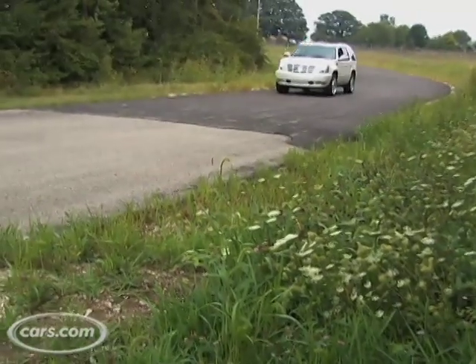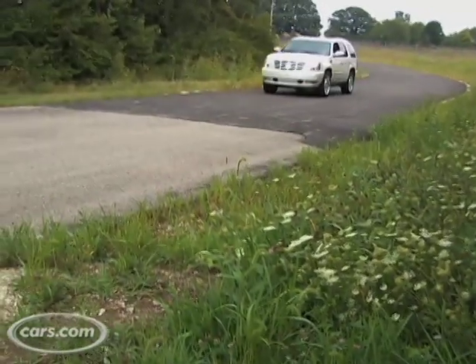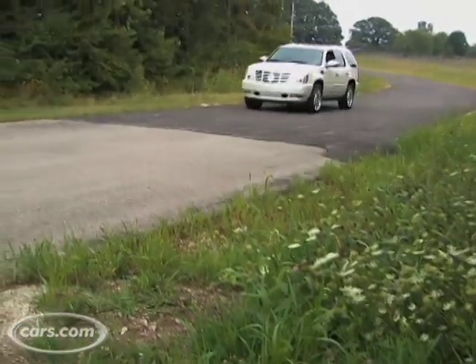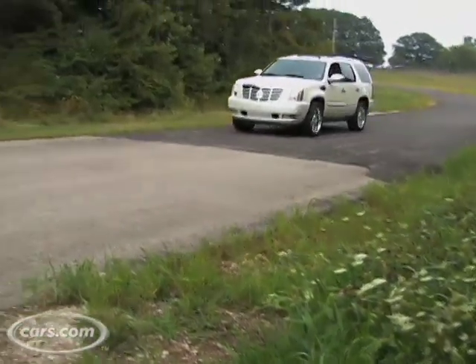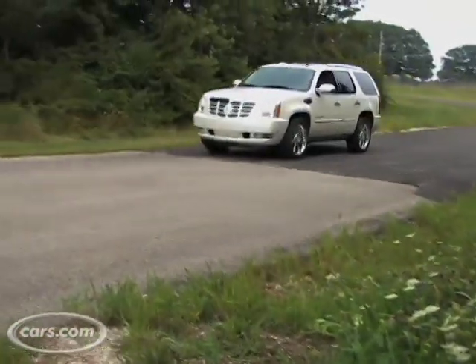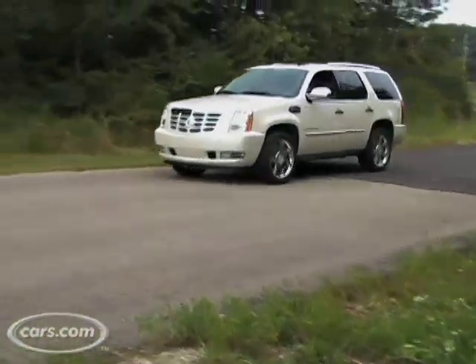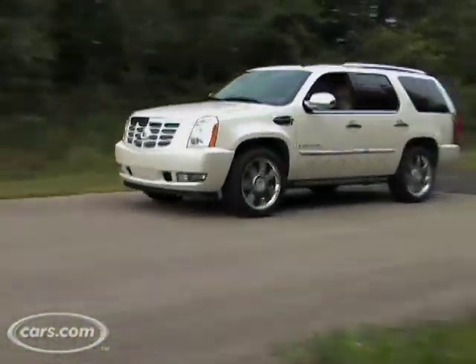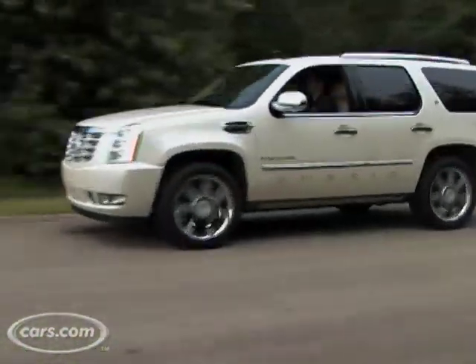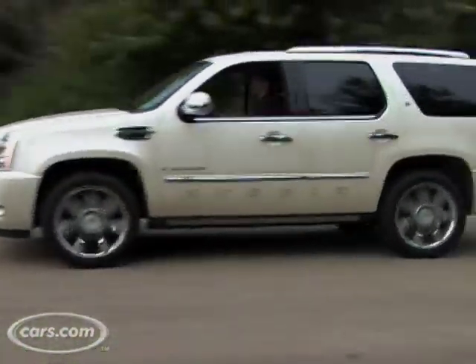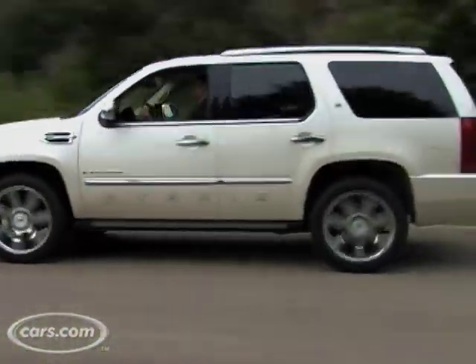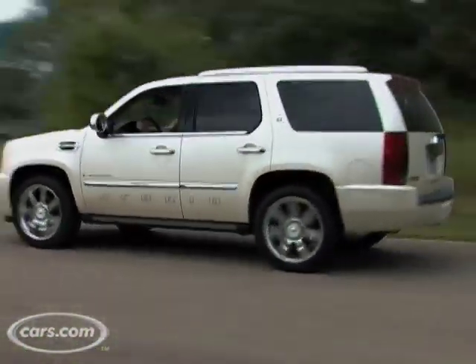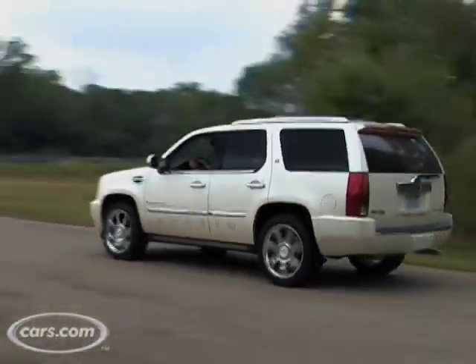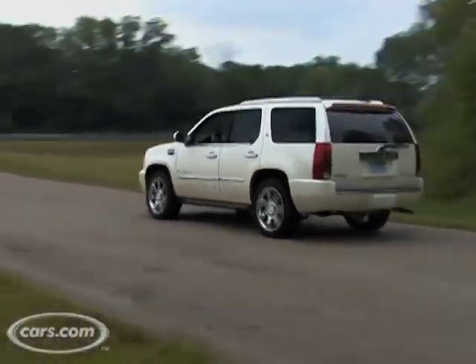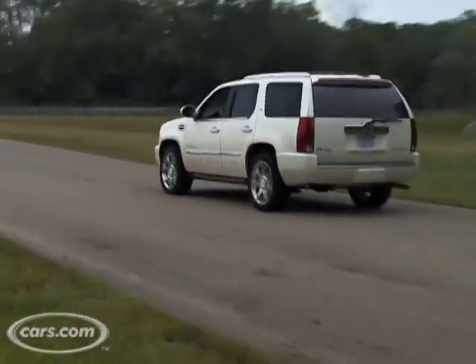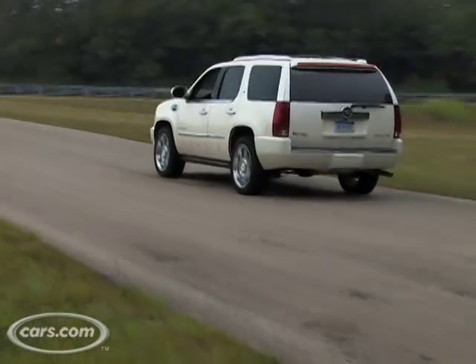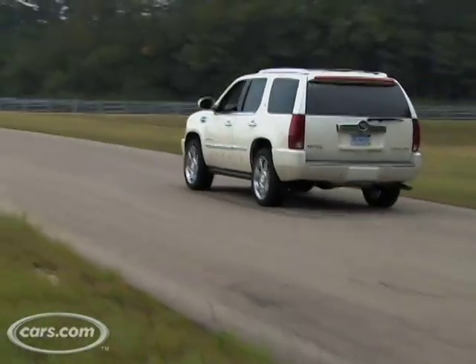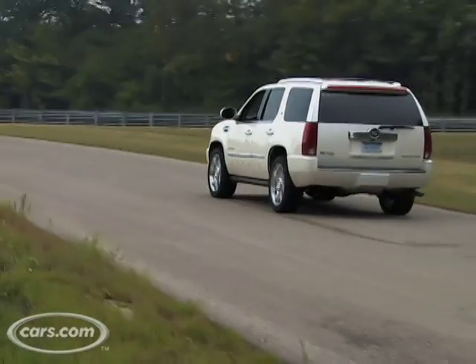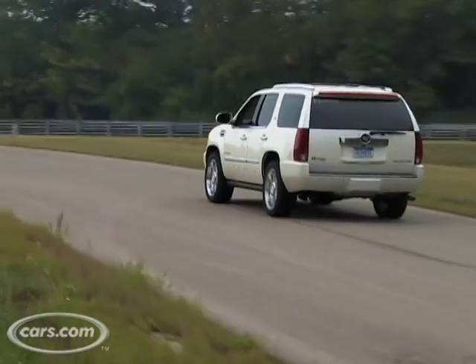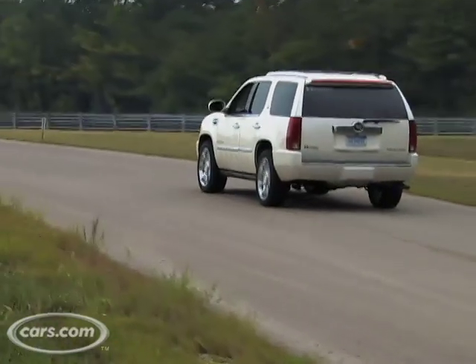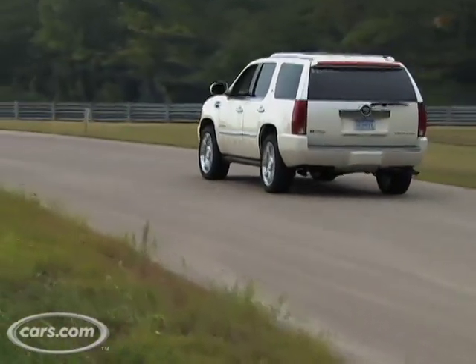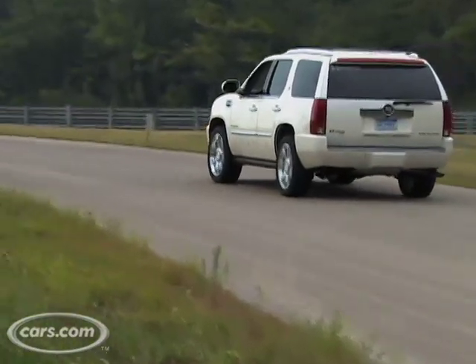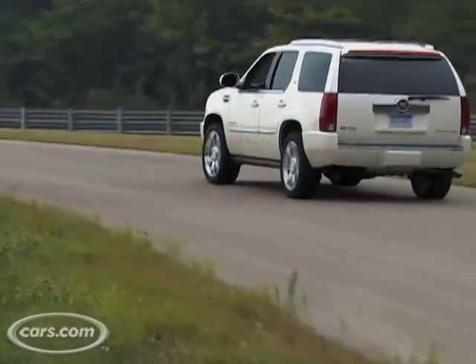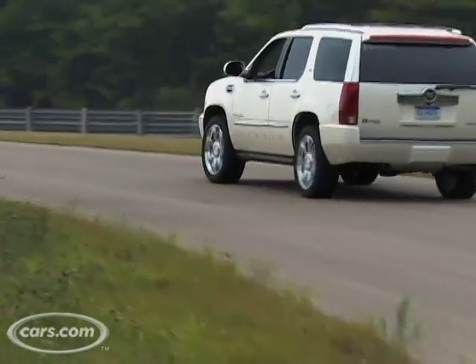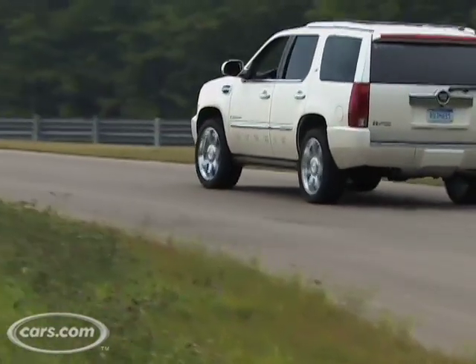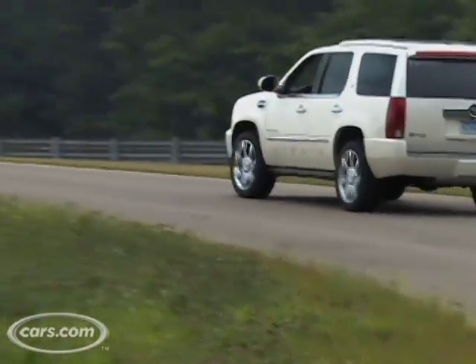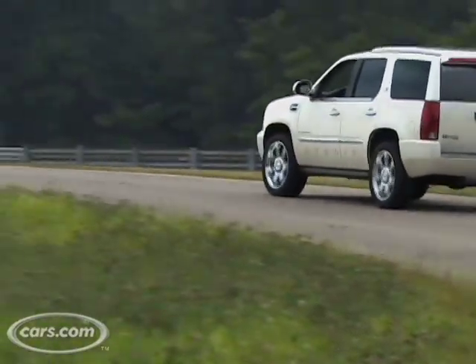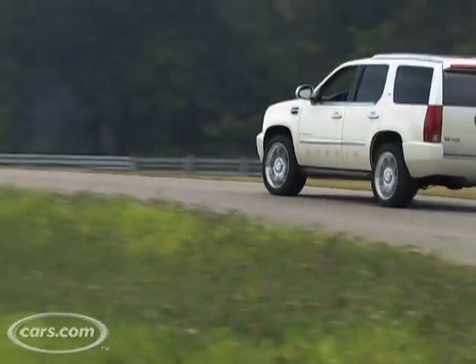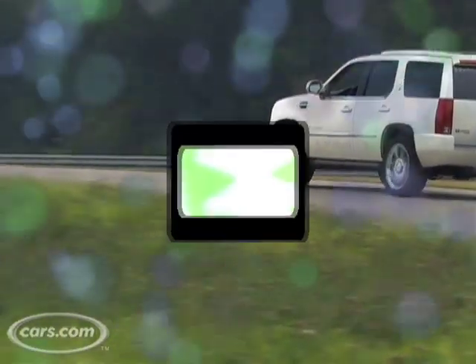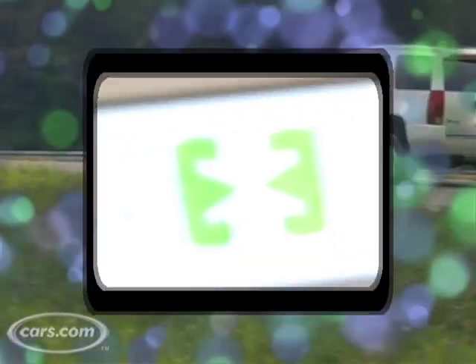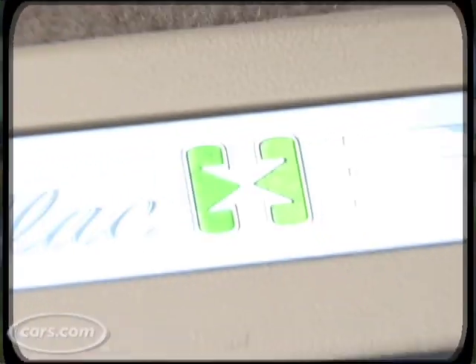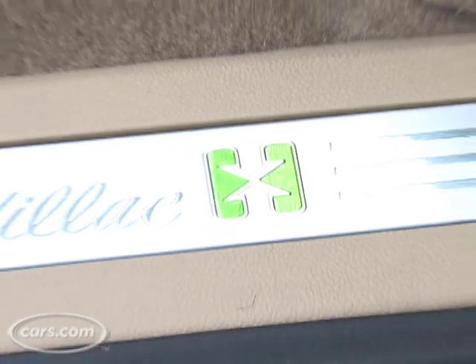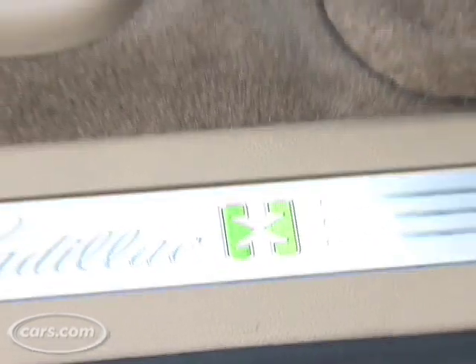The V8 itself also features fuel-saving cylinder deactivation technology, but this vehicle still has the ability to do SUV work like tow a boat. It's rated to tow up to 5,800 pounds, which is good for a hybrid but still about 2,500 pounds less than the regular Escalade can tow.